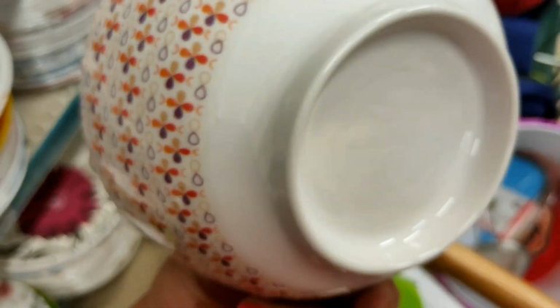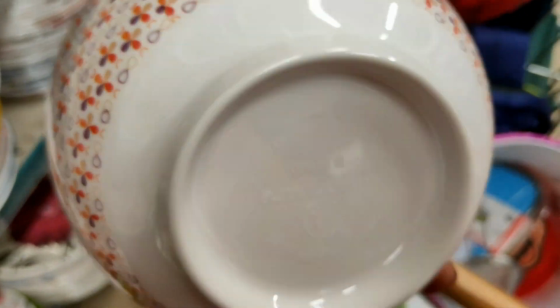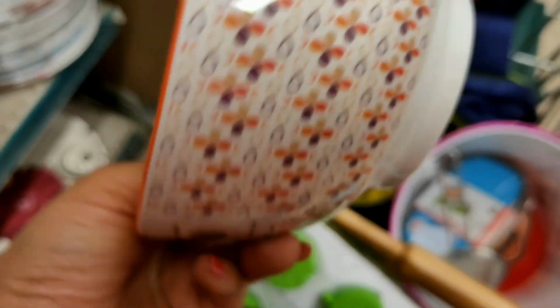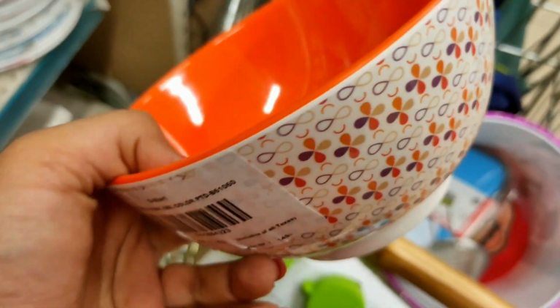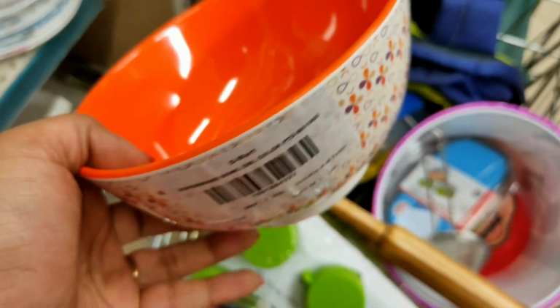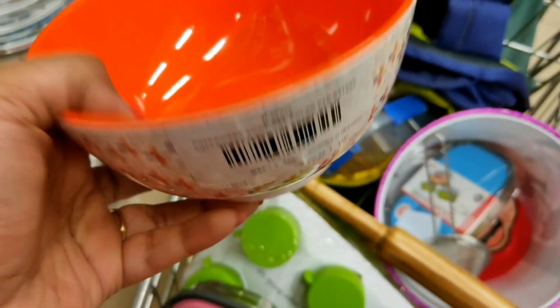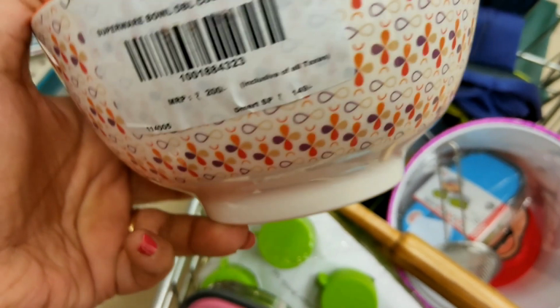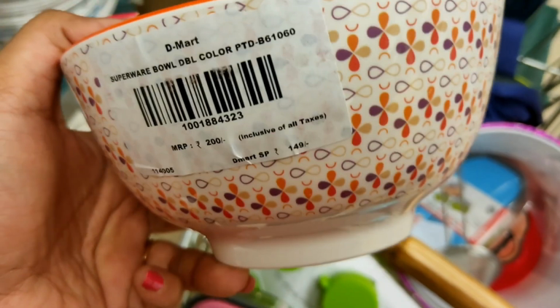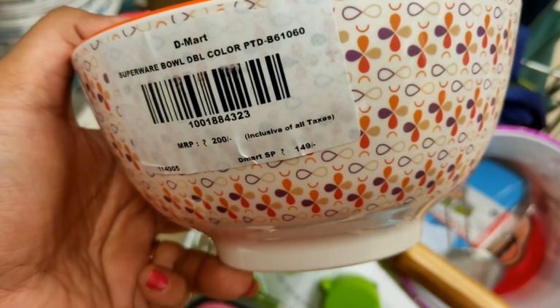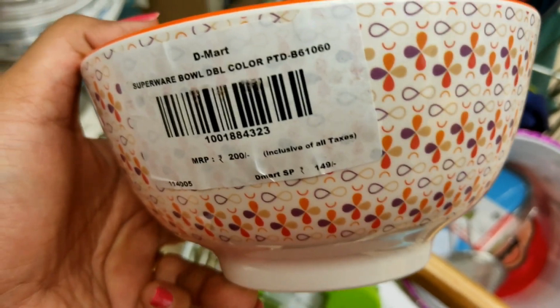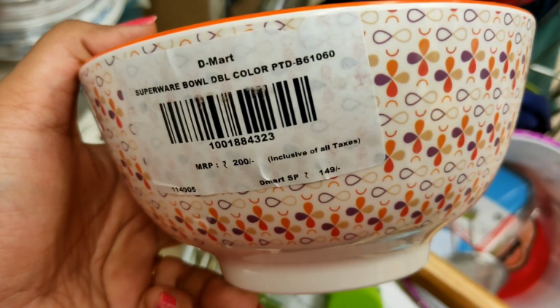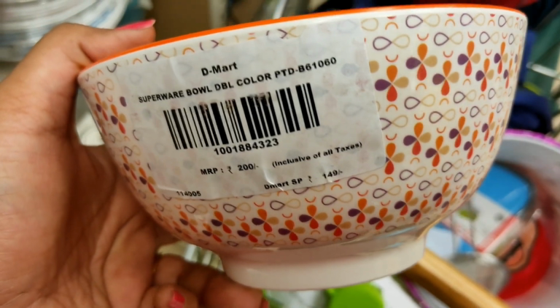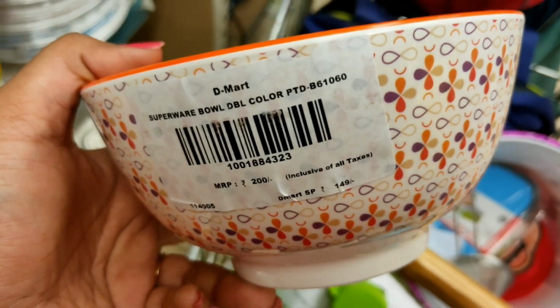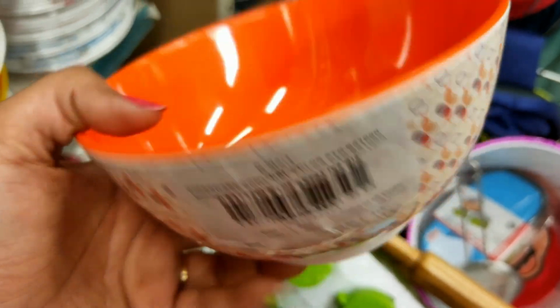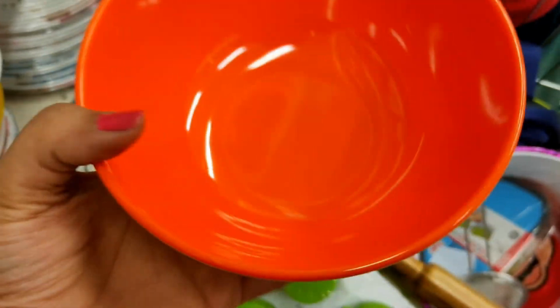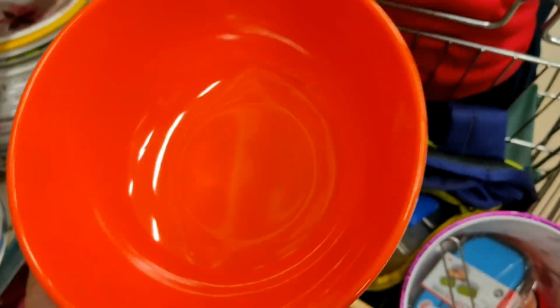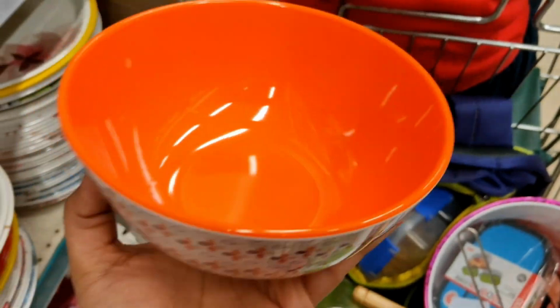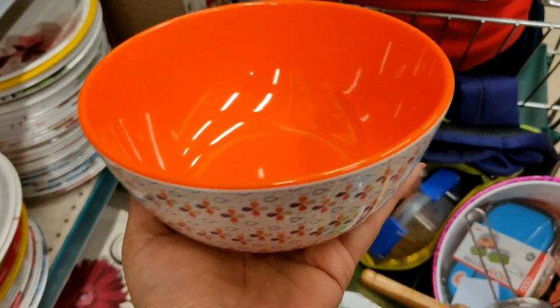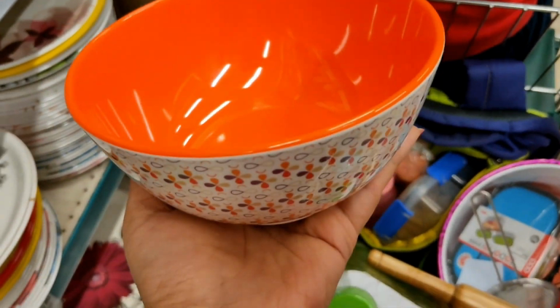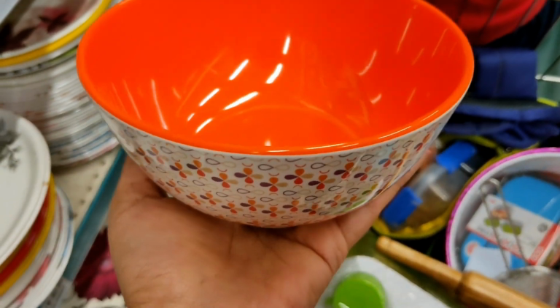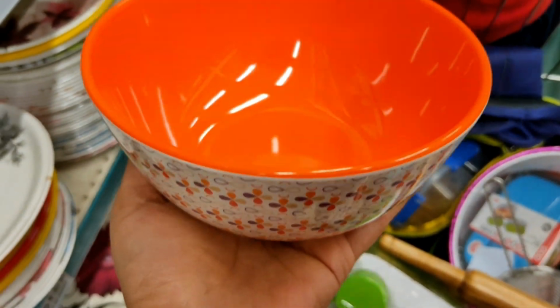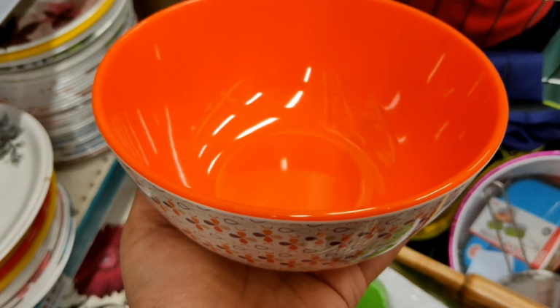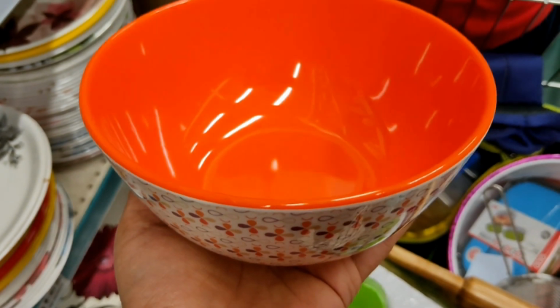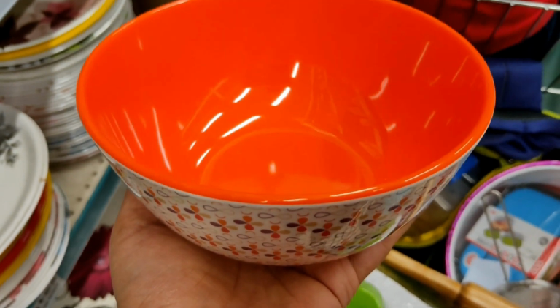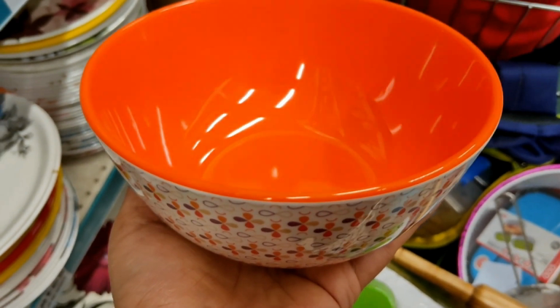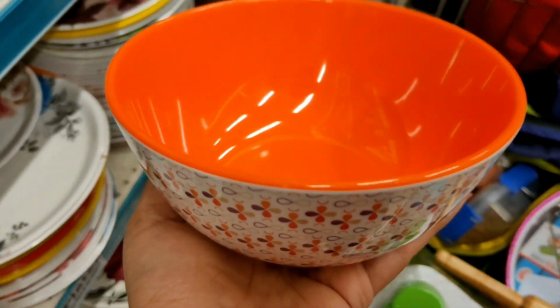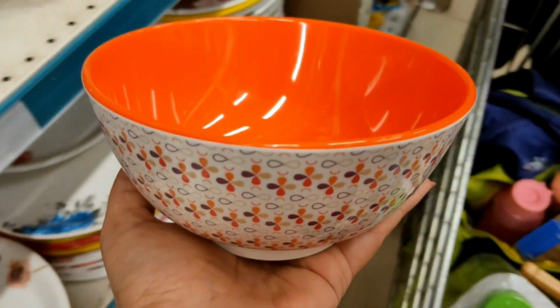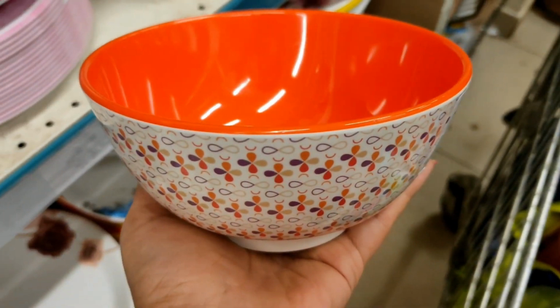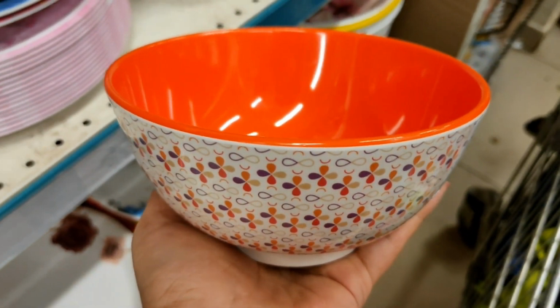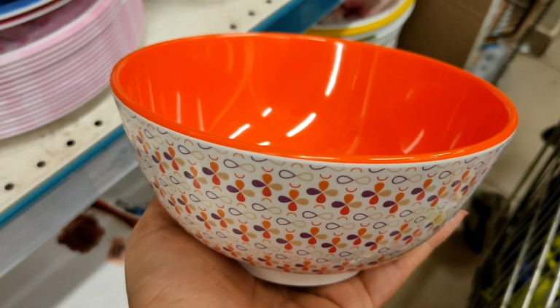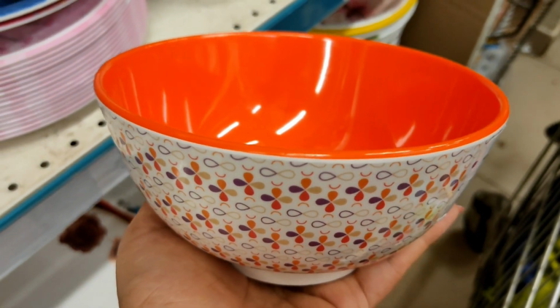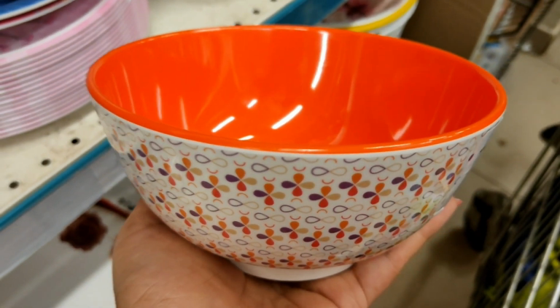Next is a bowl with an MRP of Rs. 200 but available at around Rs. 149 at D-Mart. Different colours are available here.